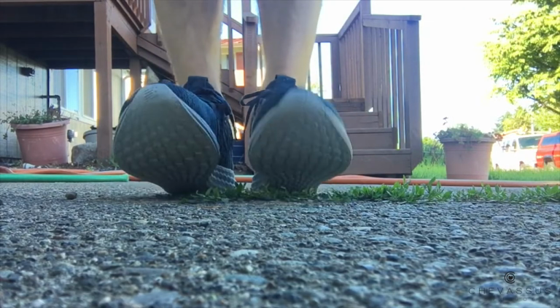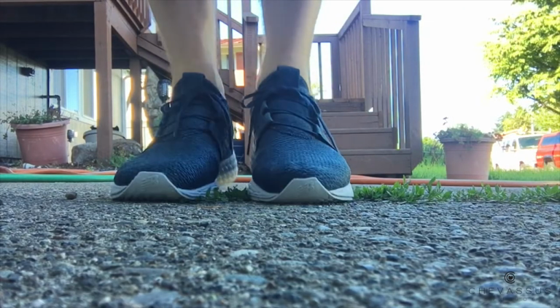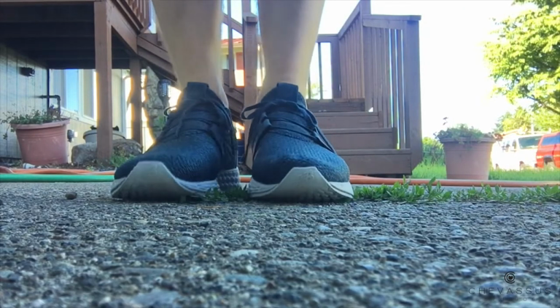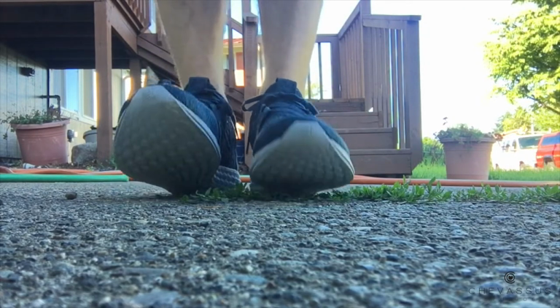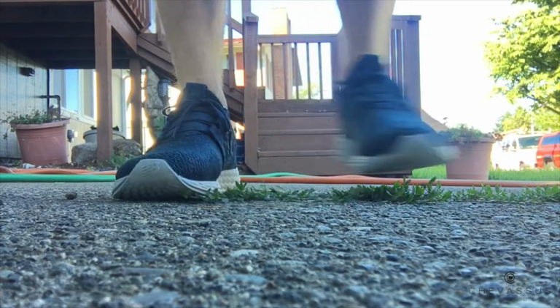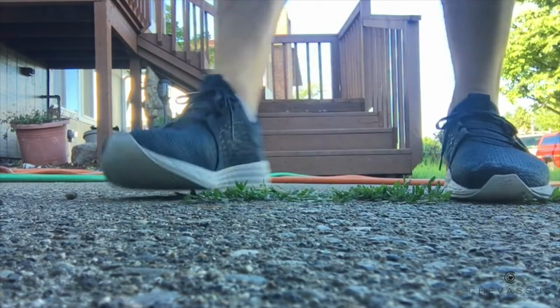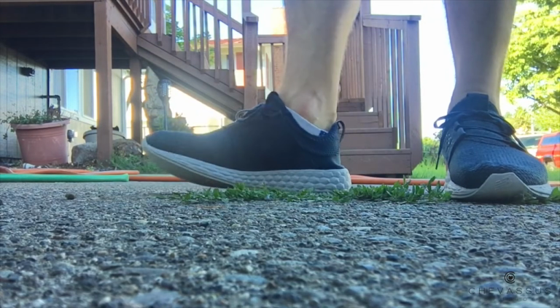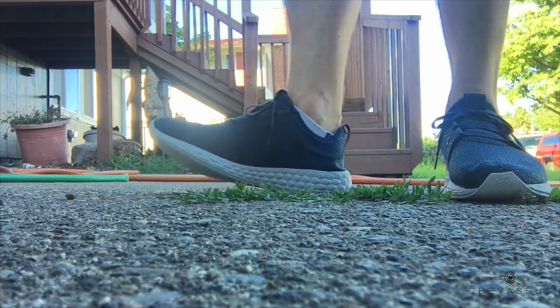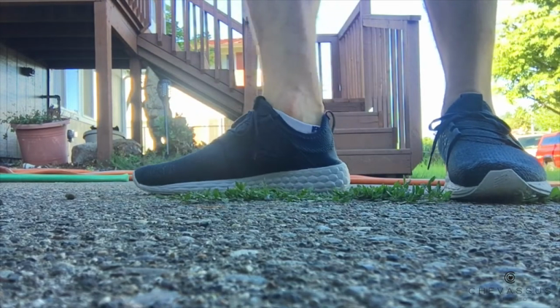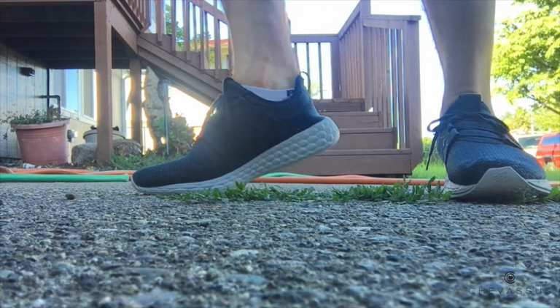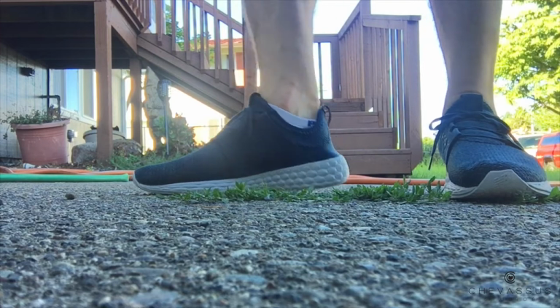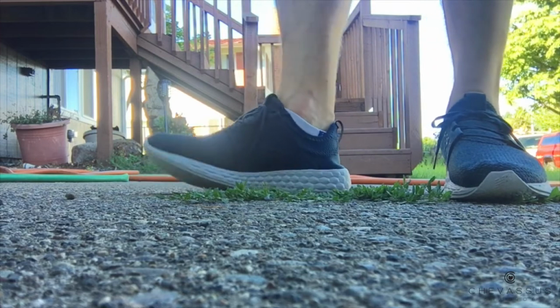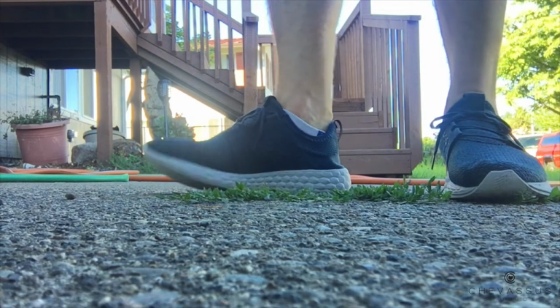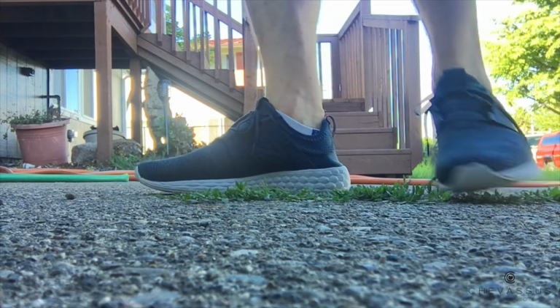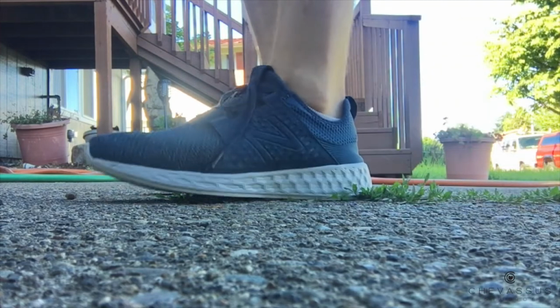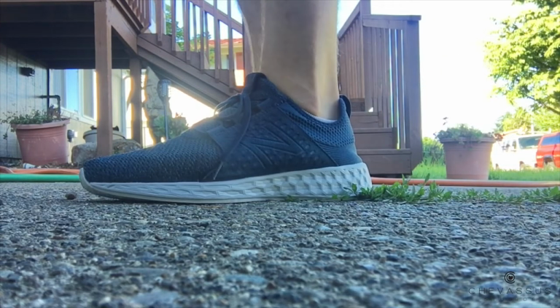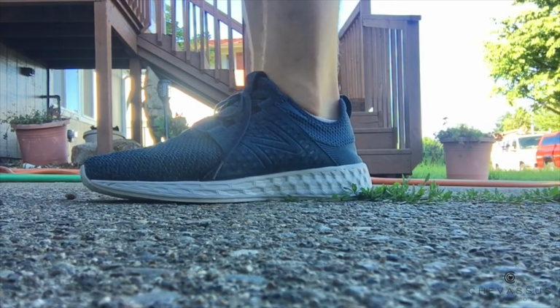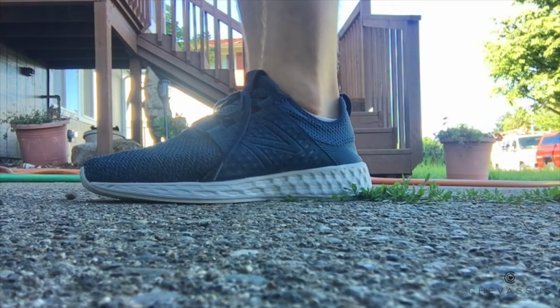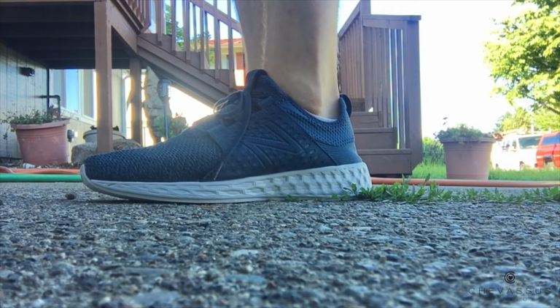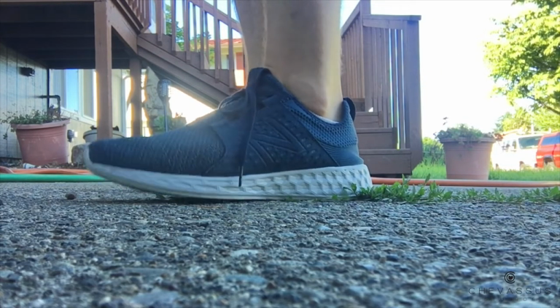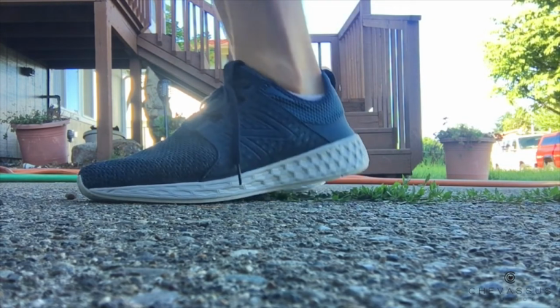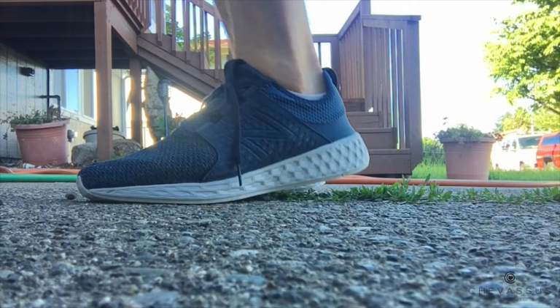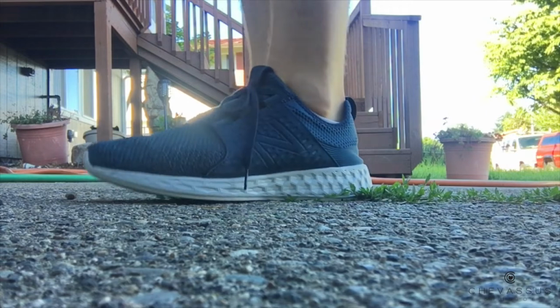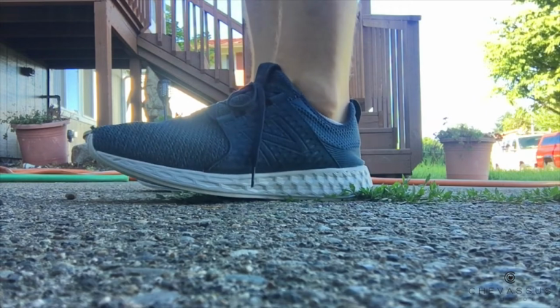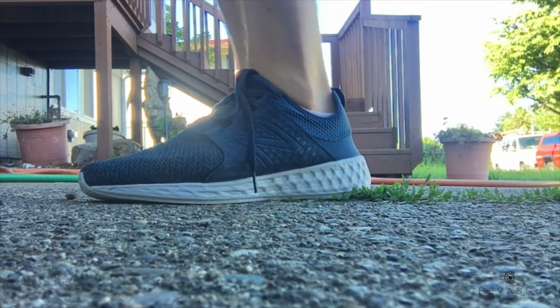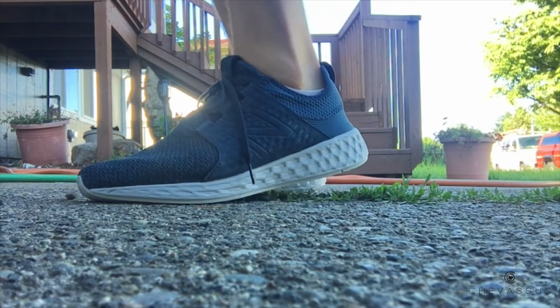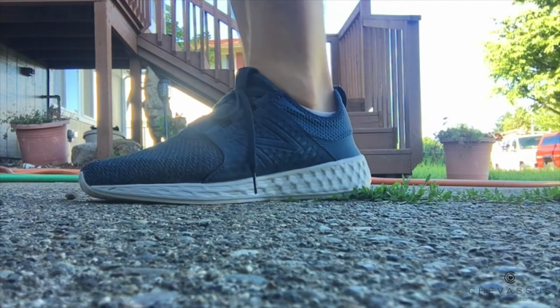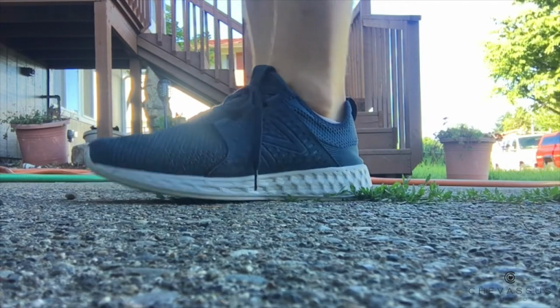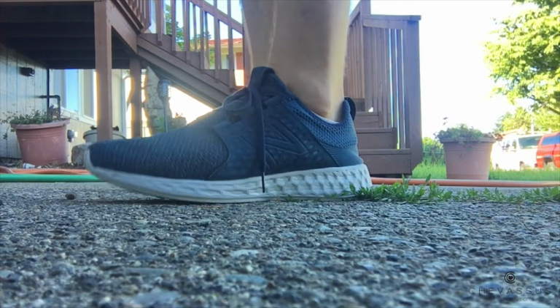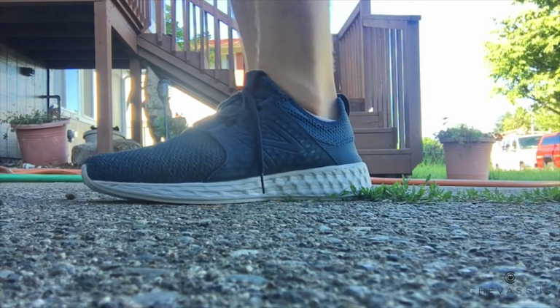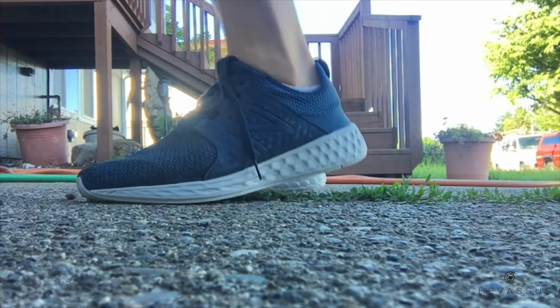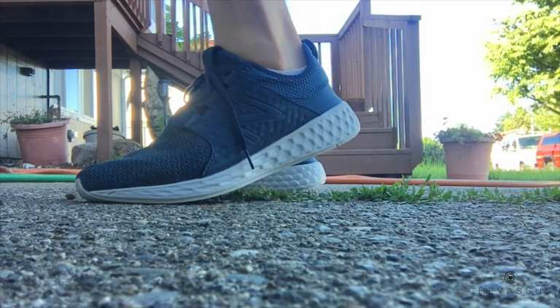Very very comfortable. I am size 12 and a half and they are true to sizing. Typically I am very particular when it comes to sizing — I mean, who the heck wears a 12 and a half?